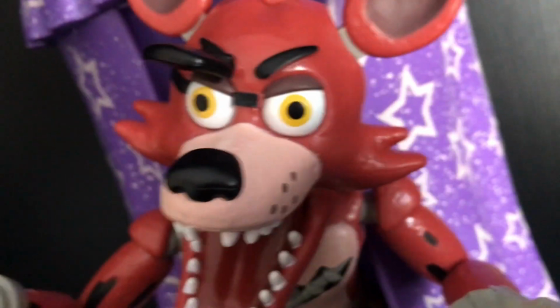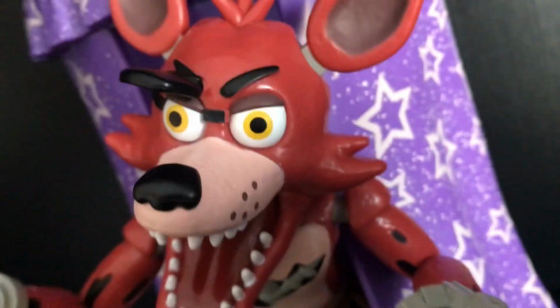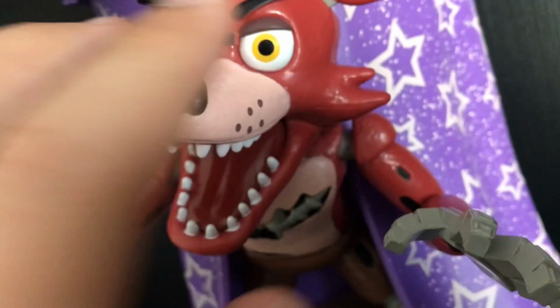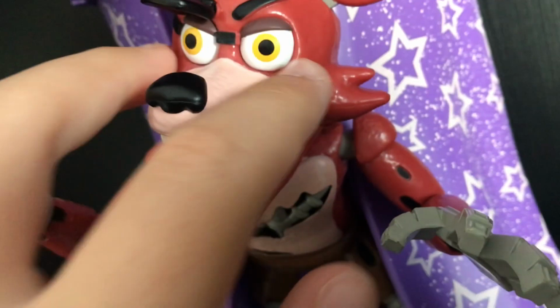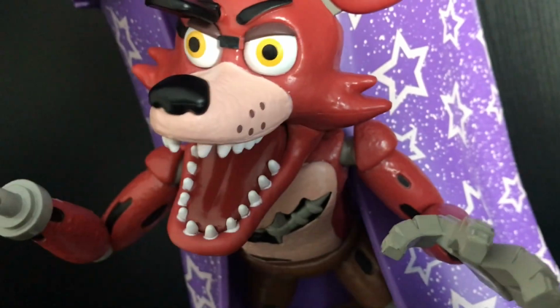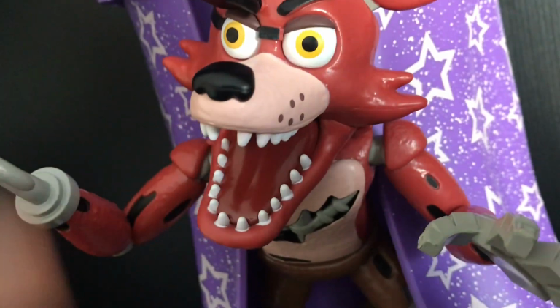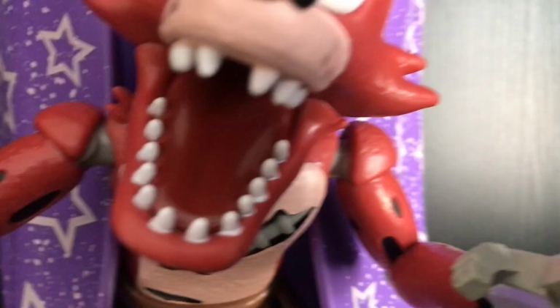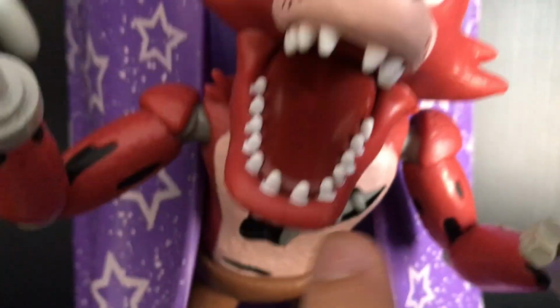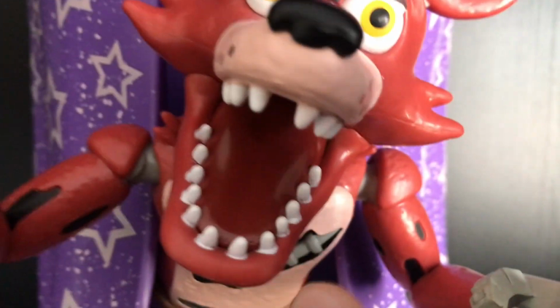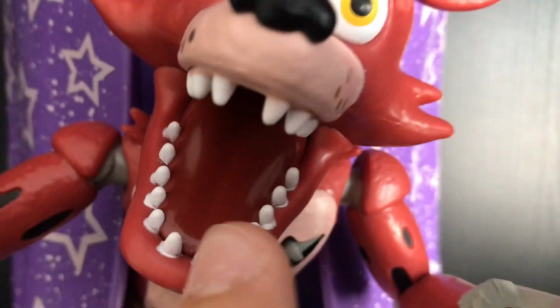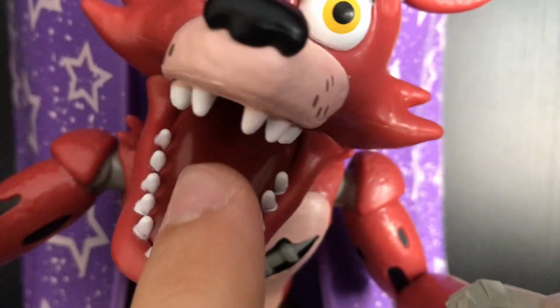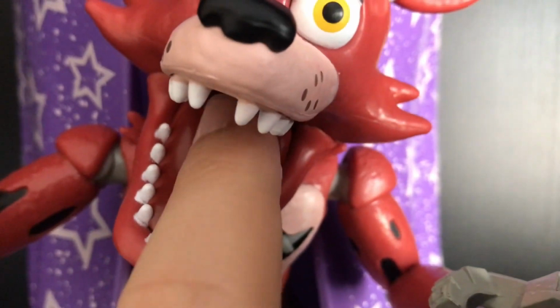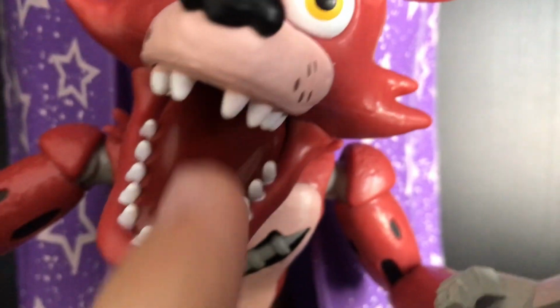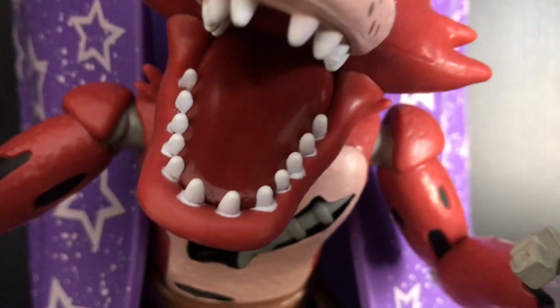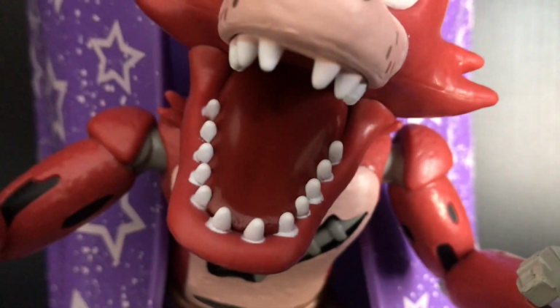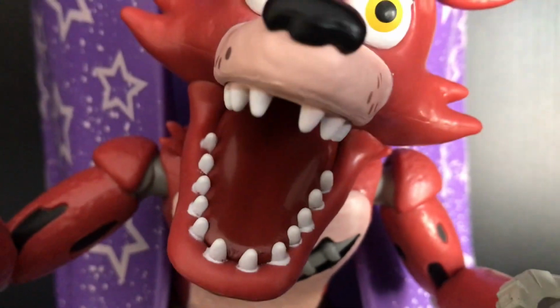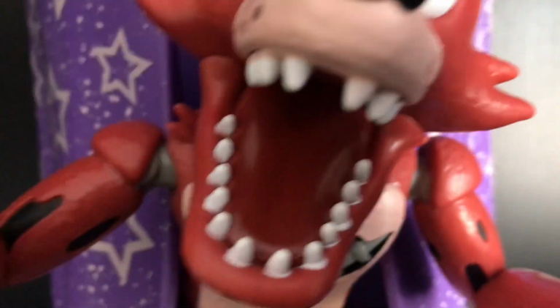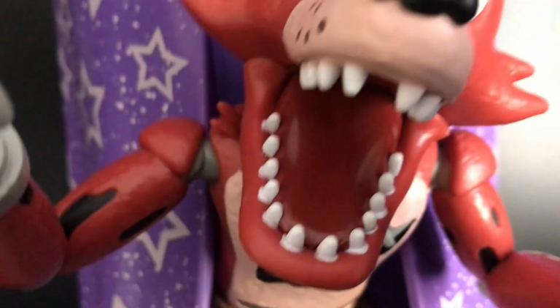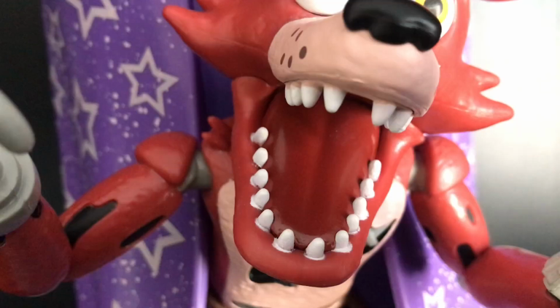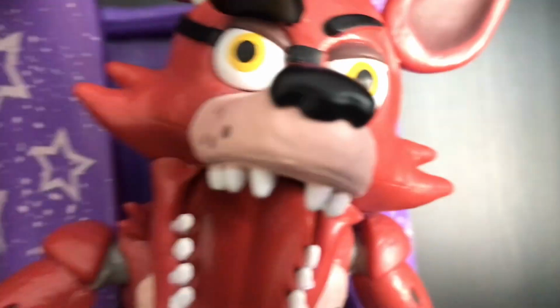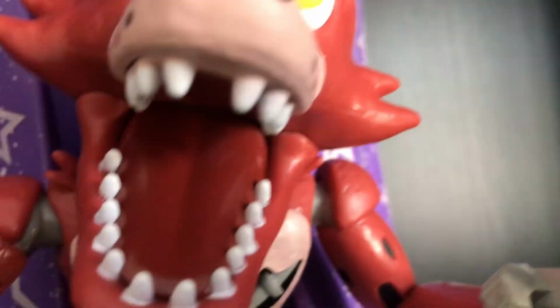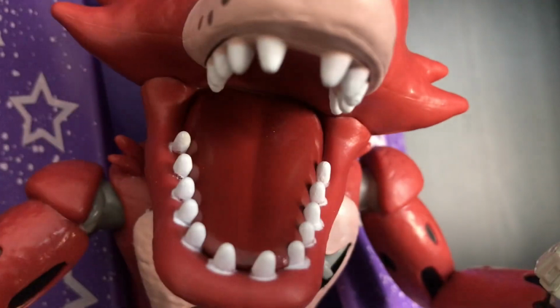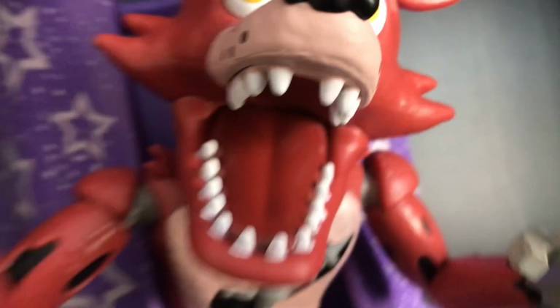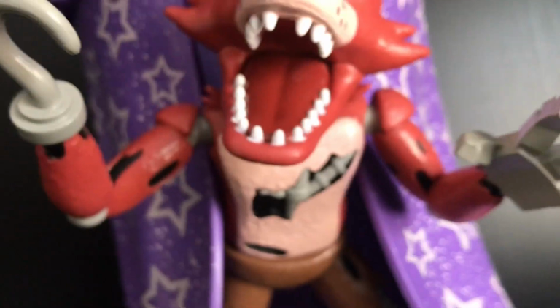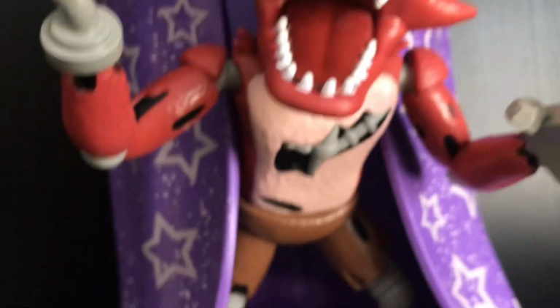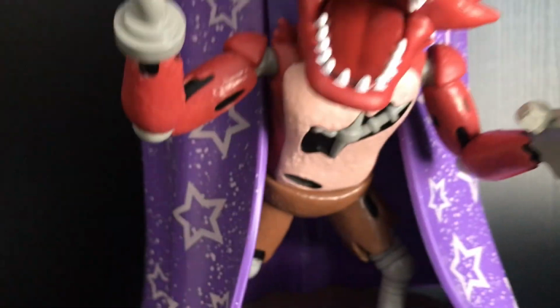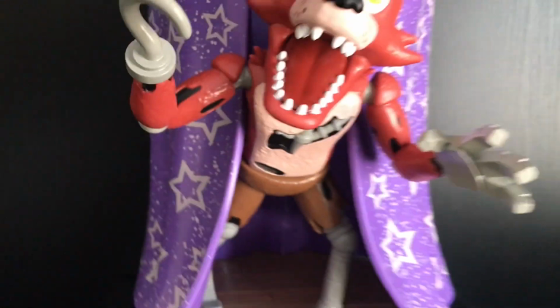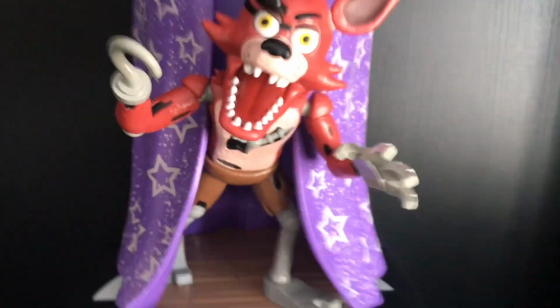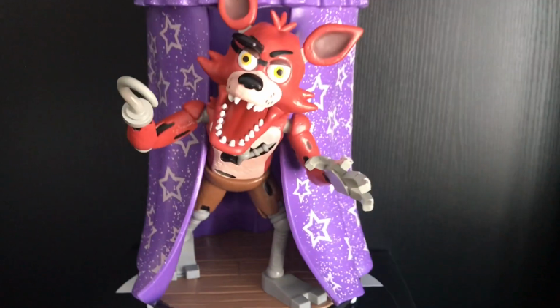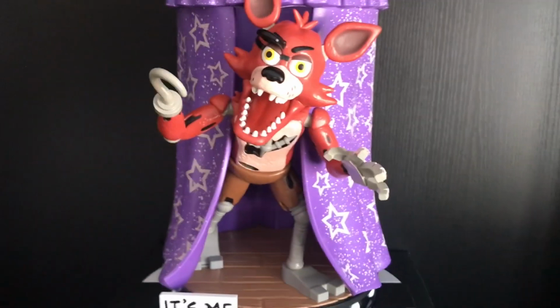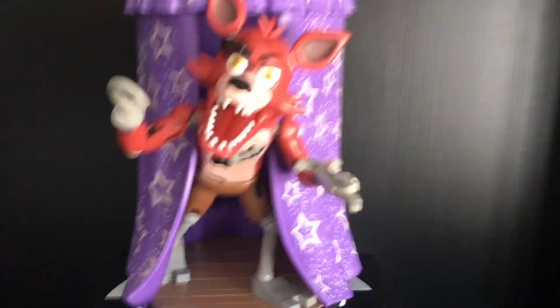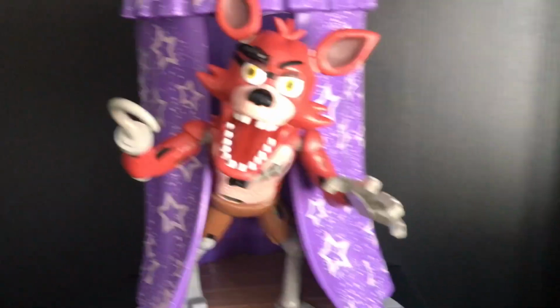Also, his eyes are a bit like looking in a different direction. He's also got a tongue for some reason — I think Foxy's mouth is just completely black, so I don't know why he has a tongue. But anyway, back to the pros of the statue.